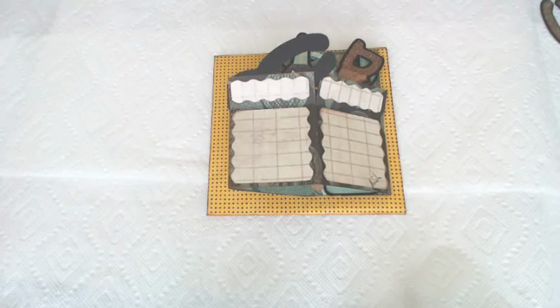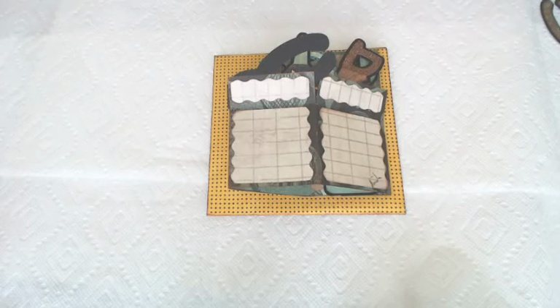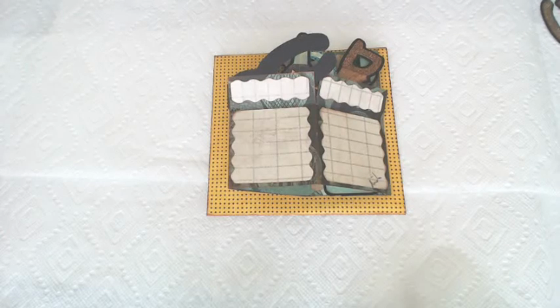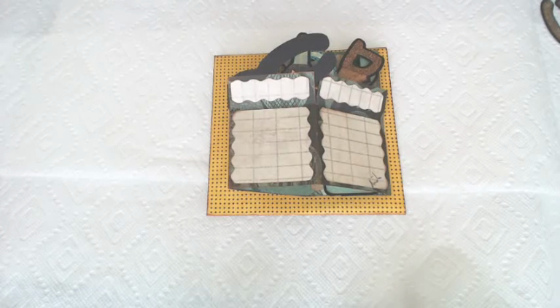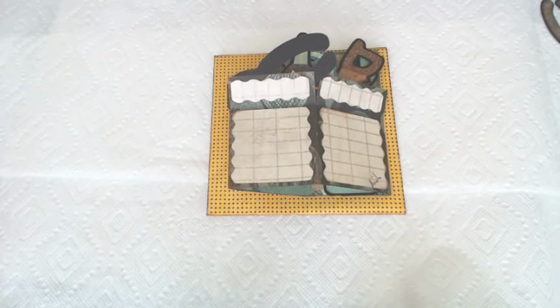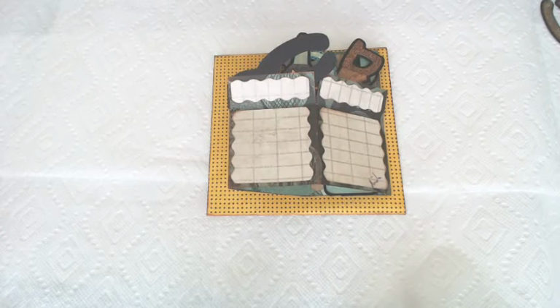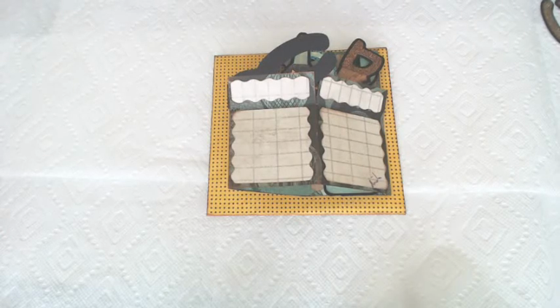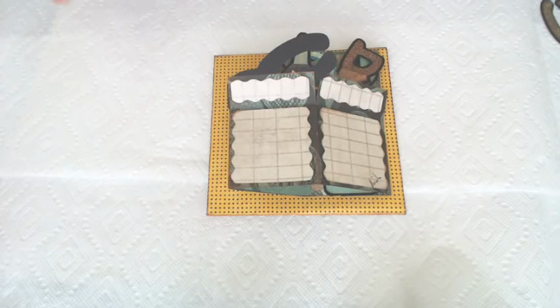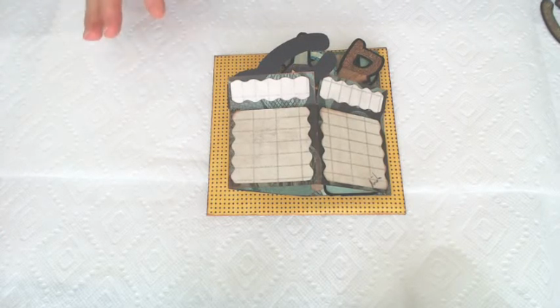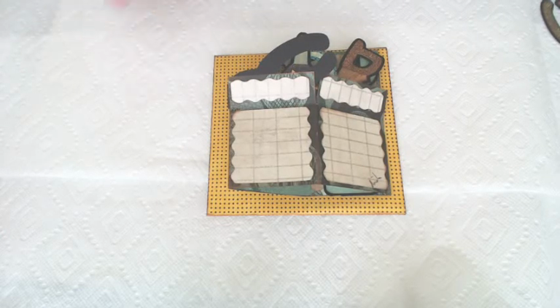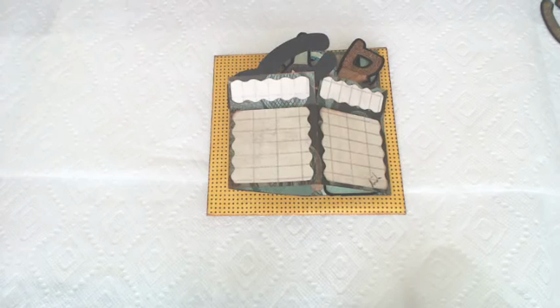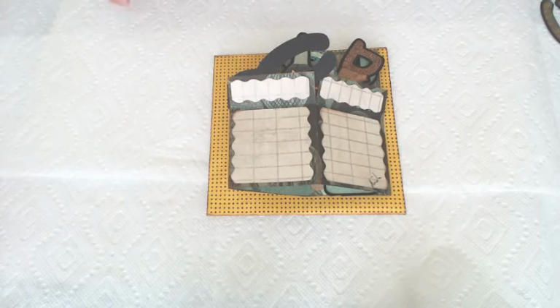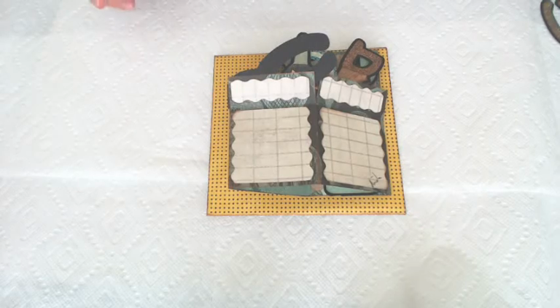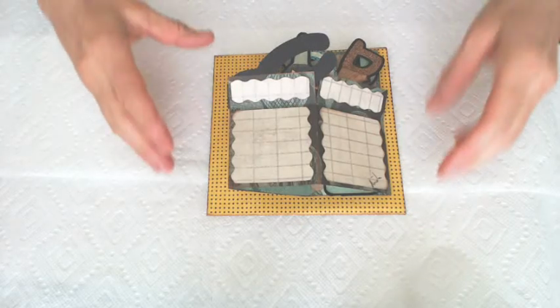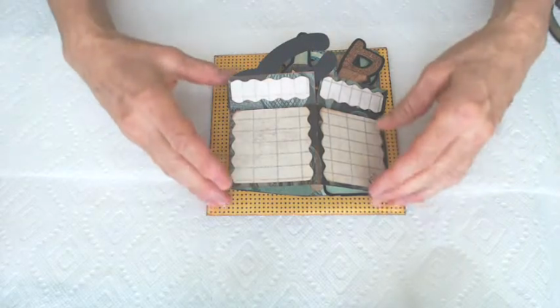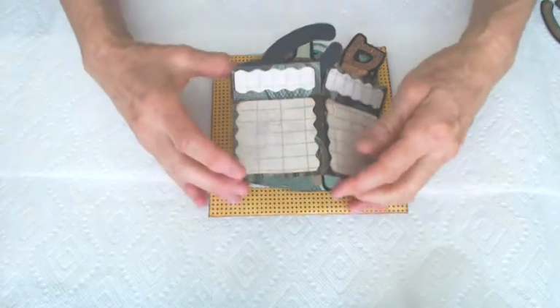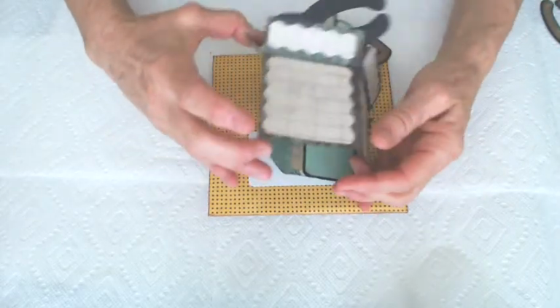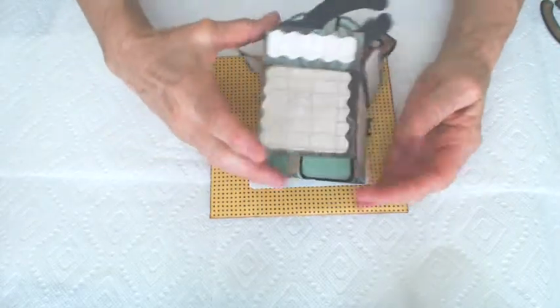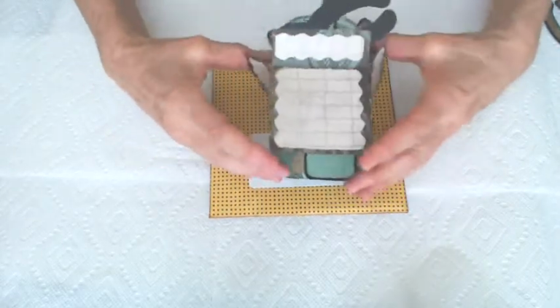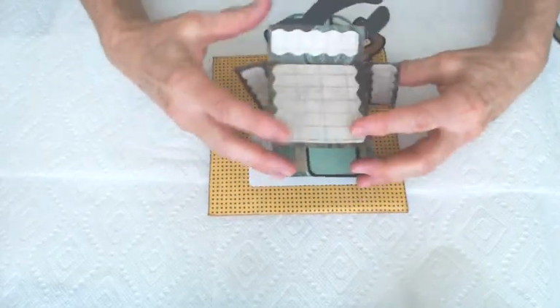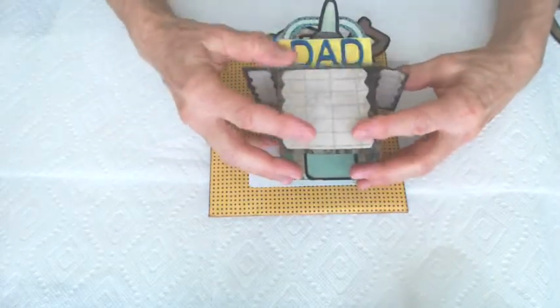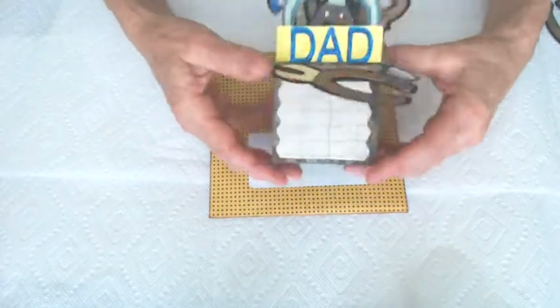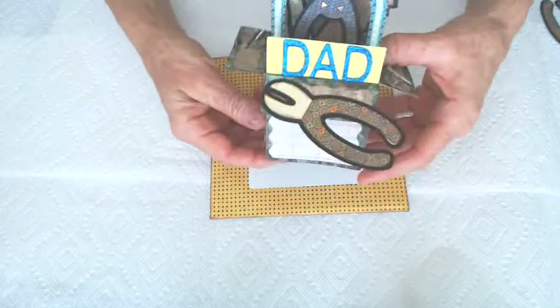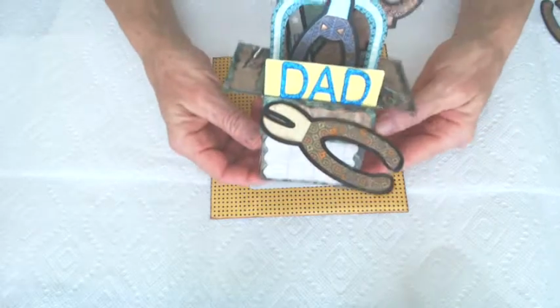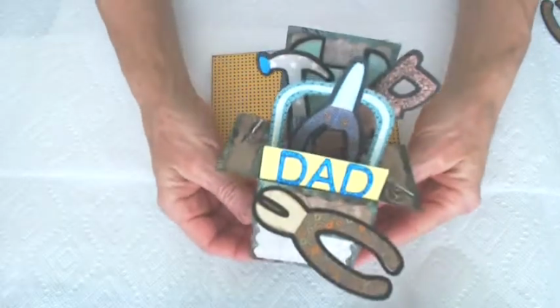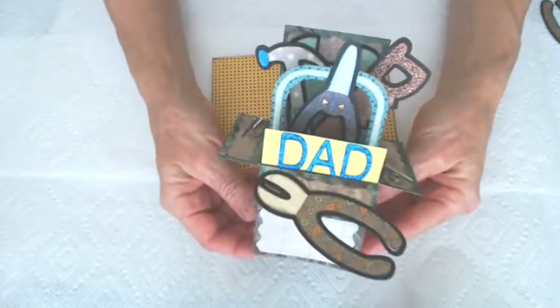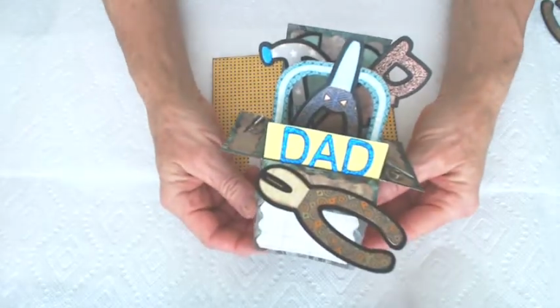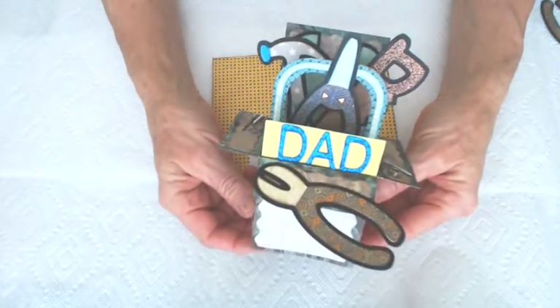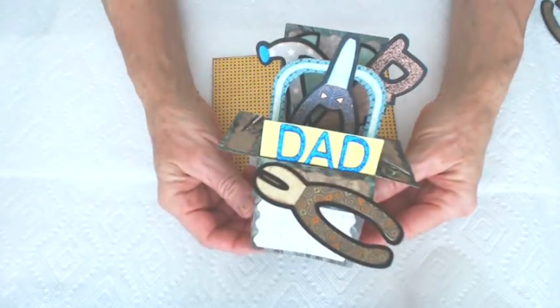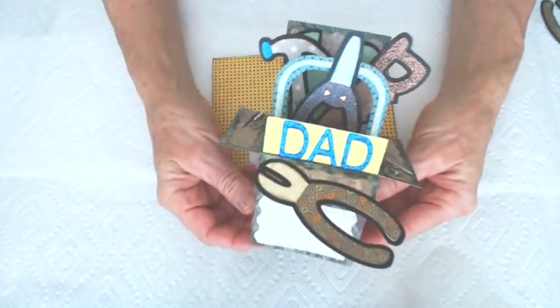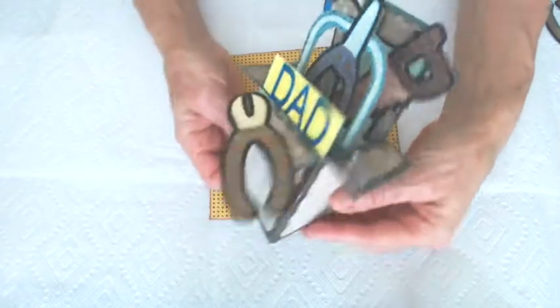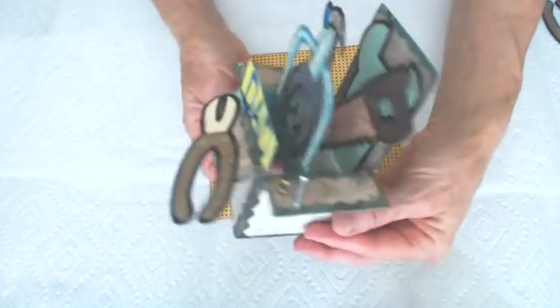Alright, I am going to show you how to make this super cute box card Father's Day card with the envelope. You open it up and everything pops out. Is that not adorable? Very cute.